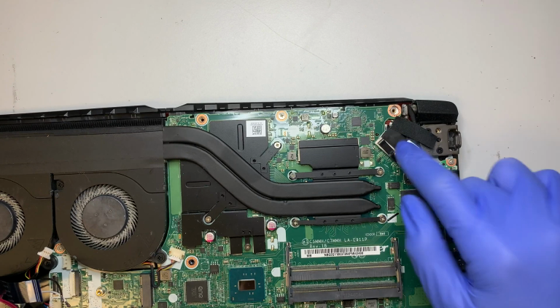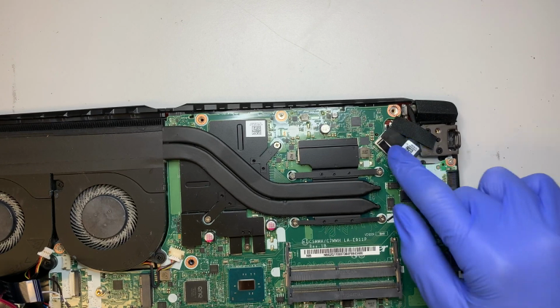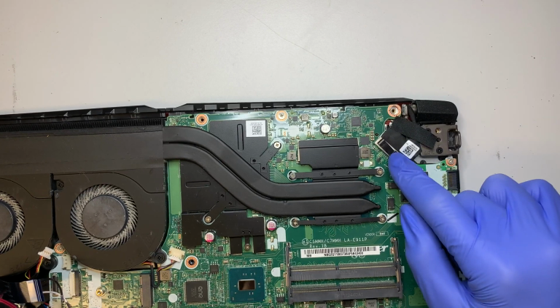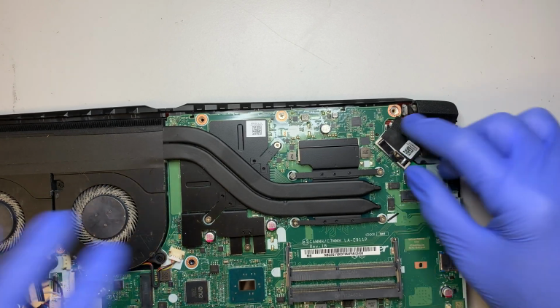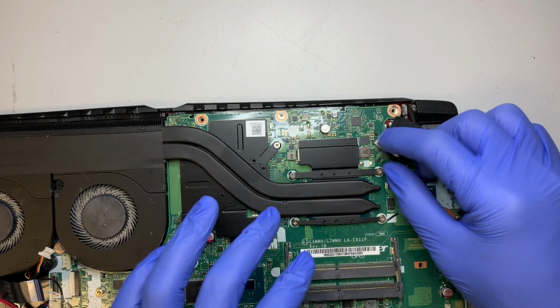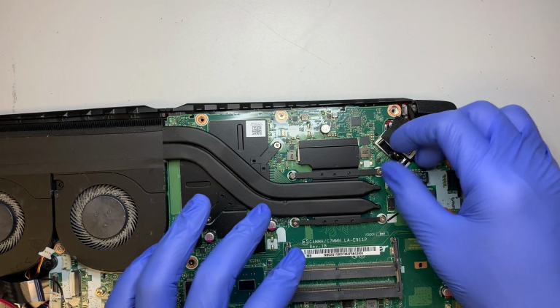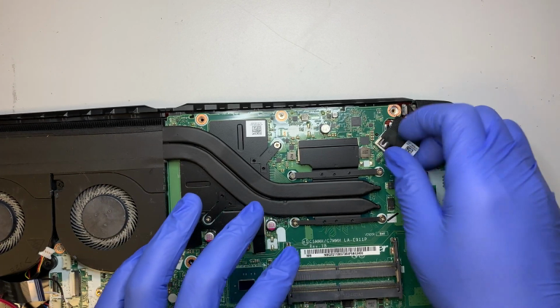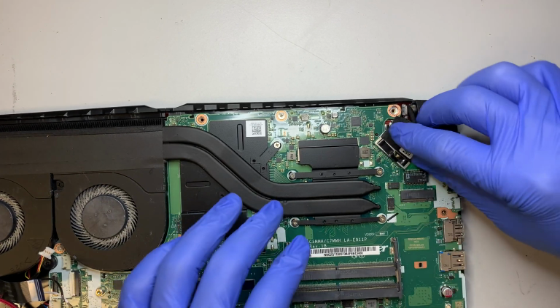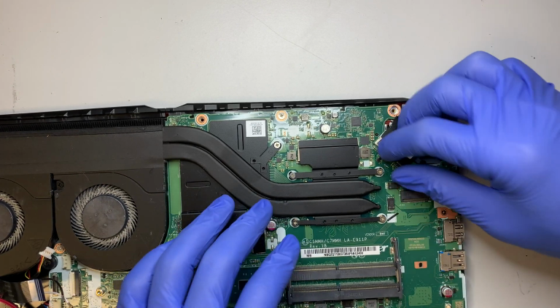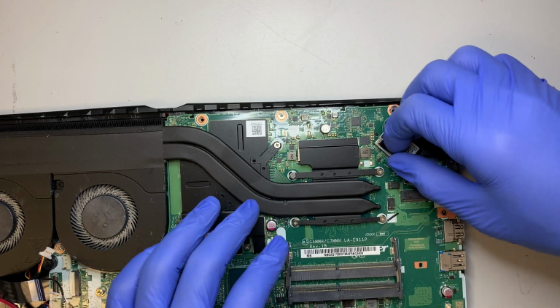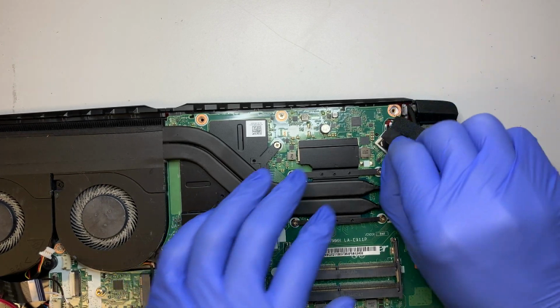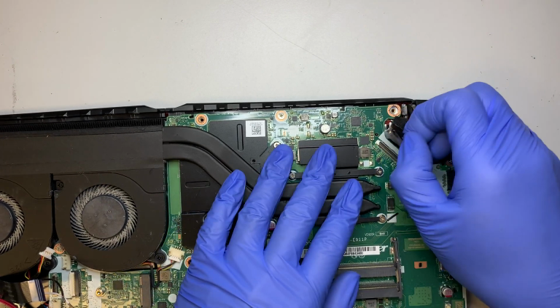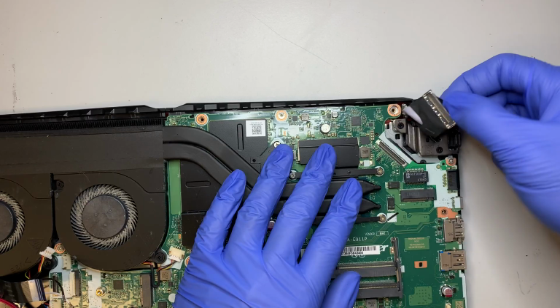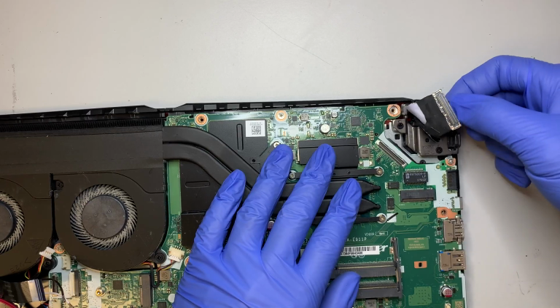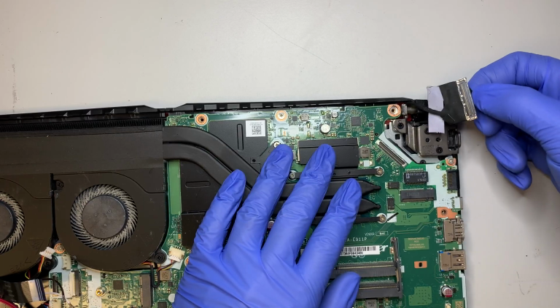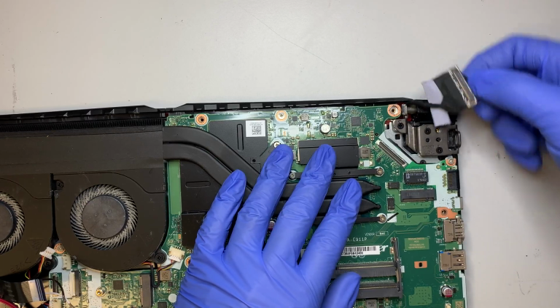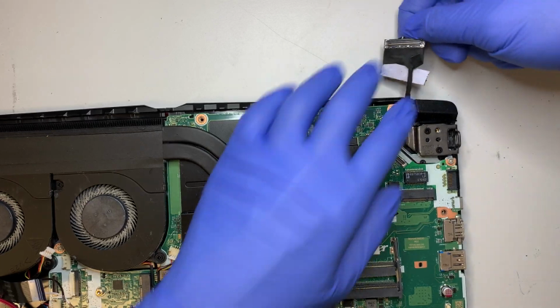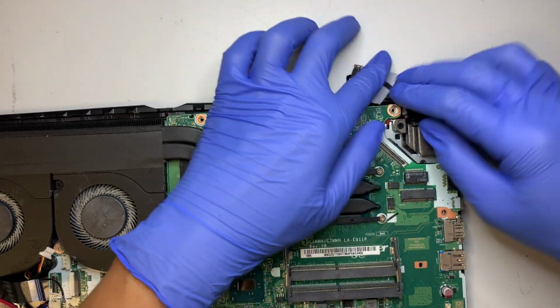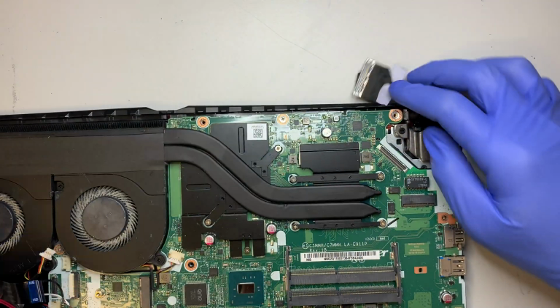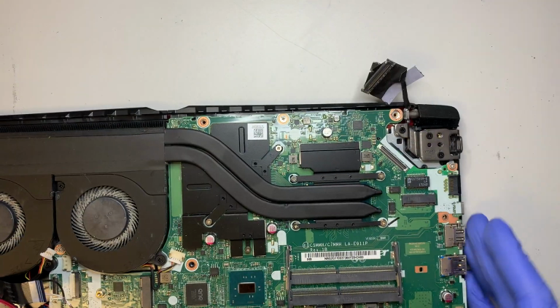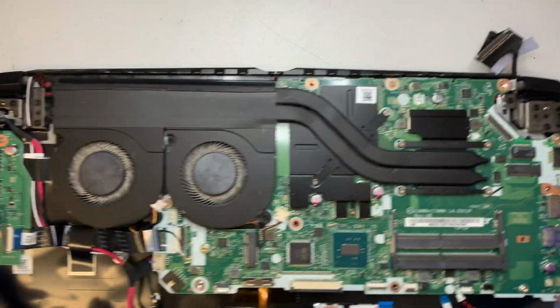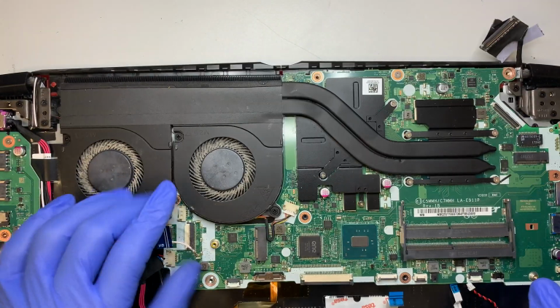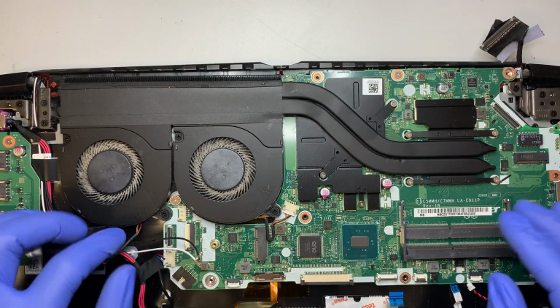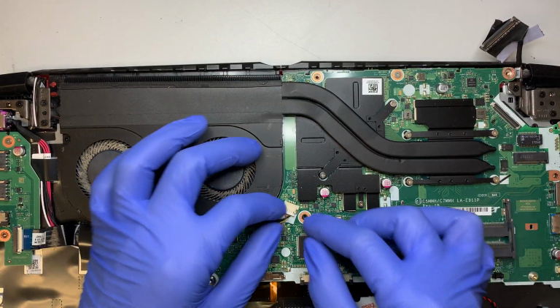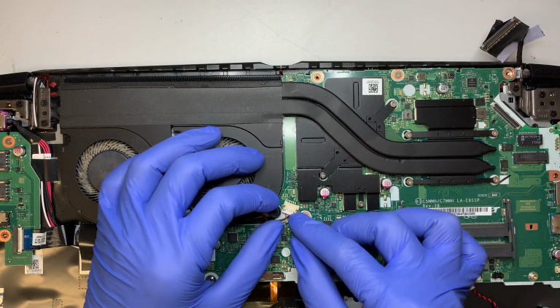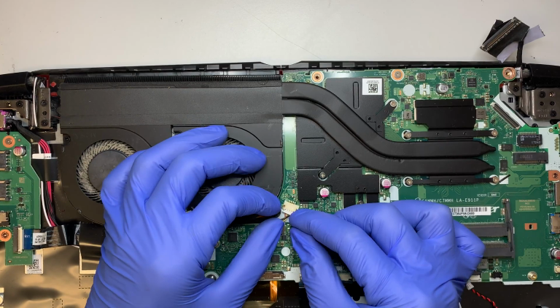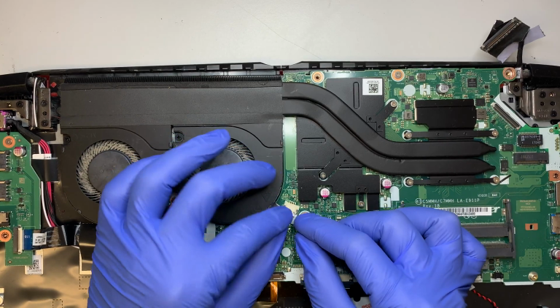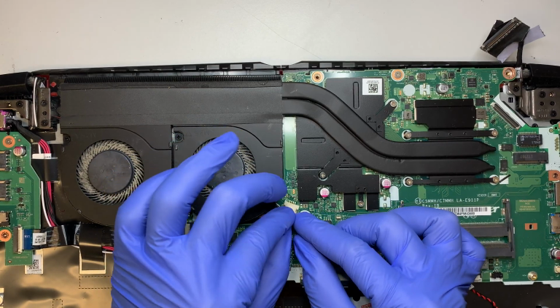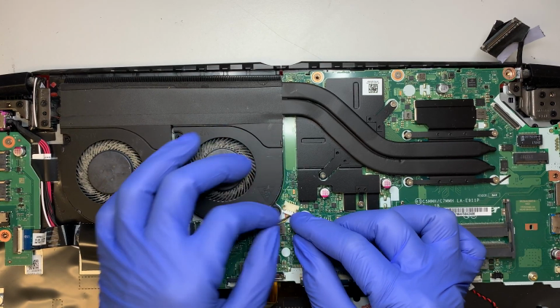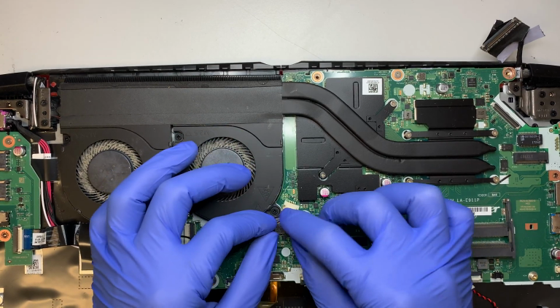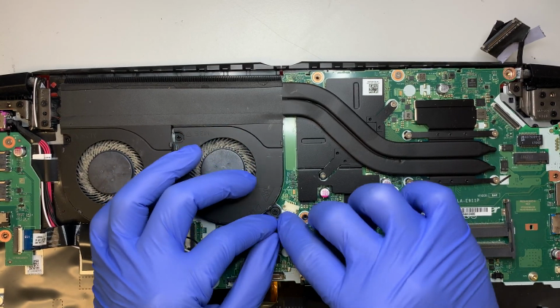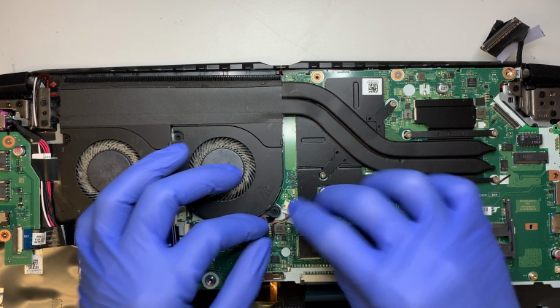And this is your LCD screen connector — same concept, just pull it and it will come right out. At this point we have one last cable — the fan.